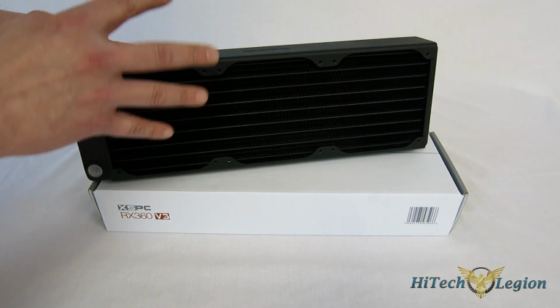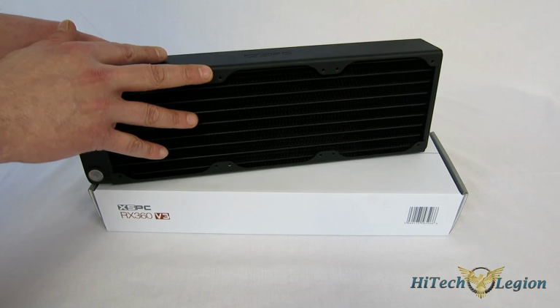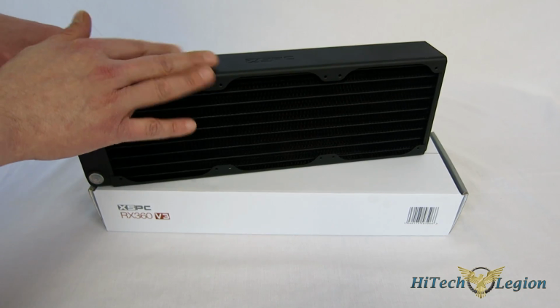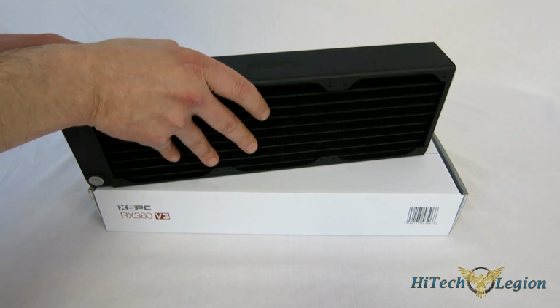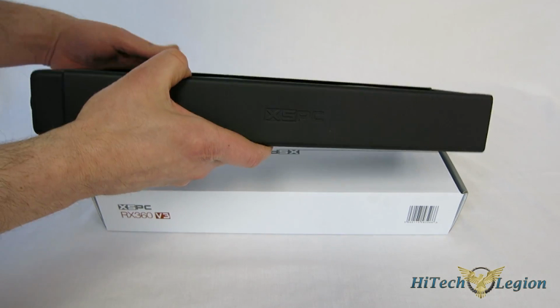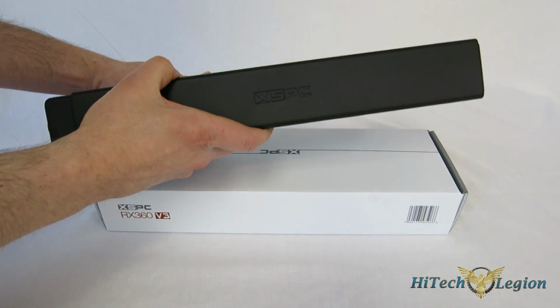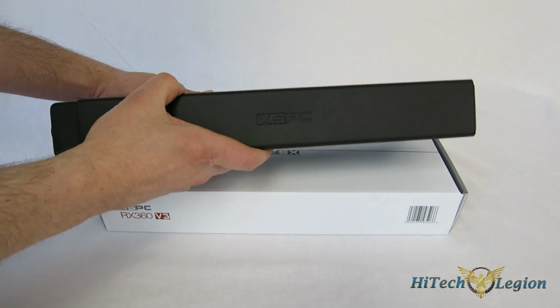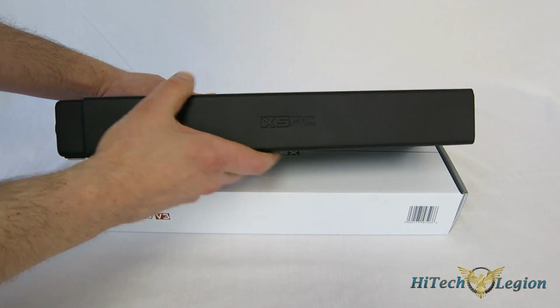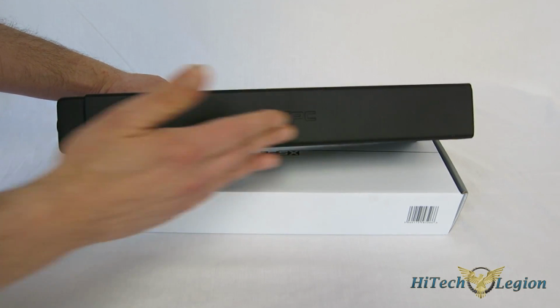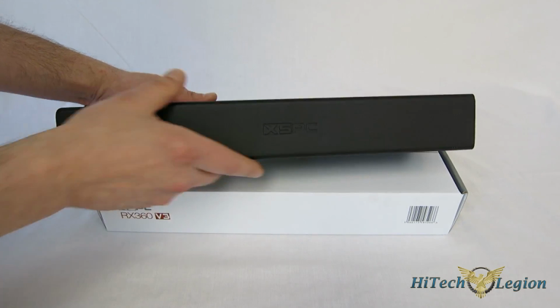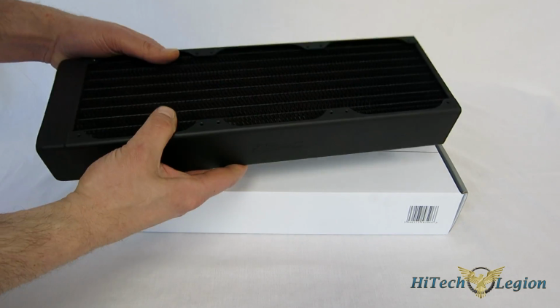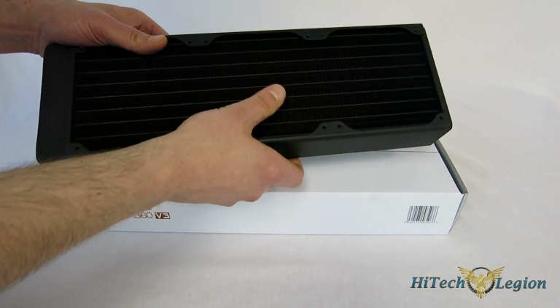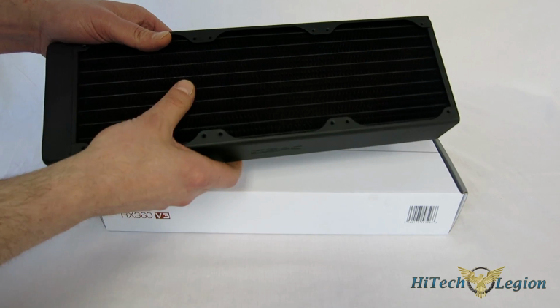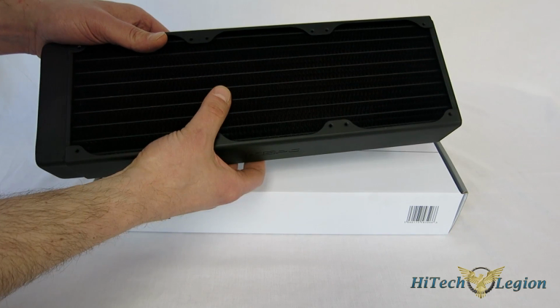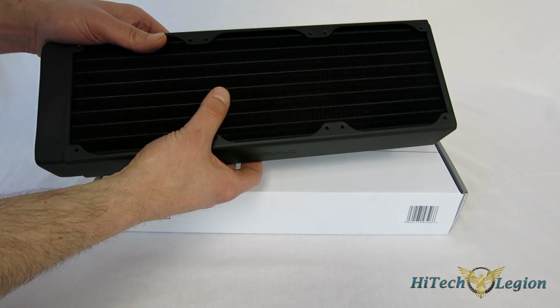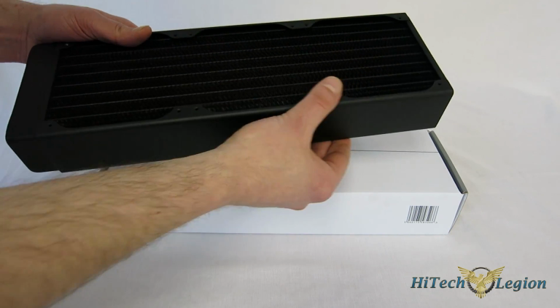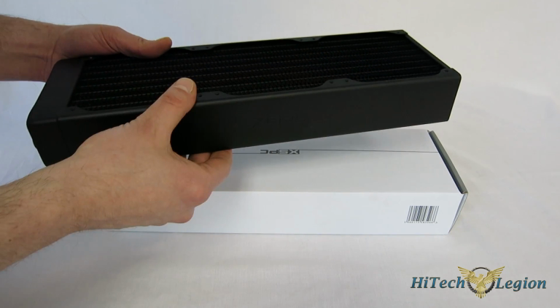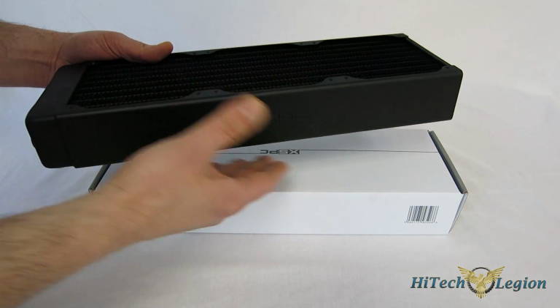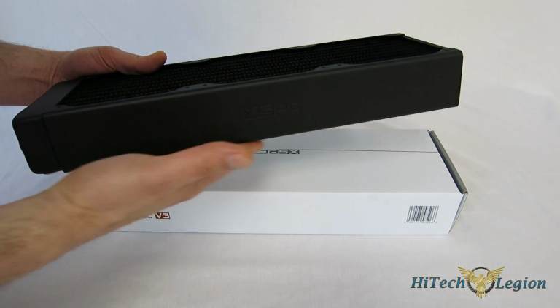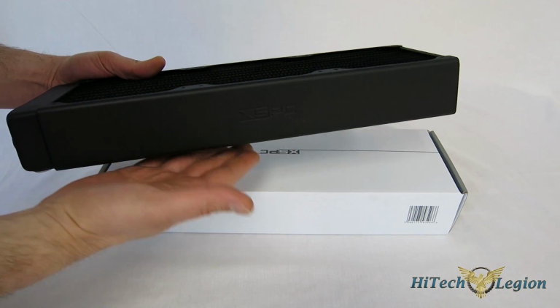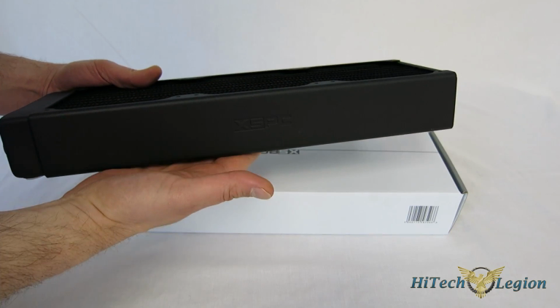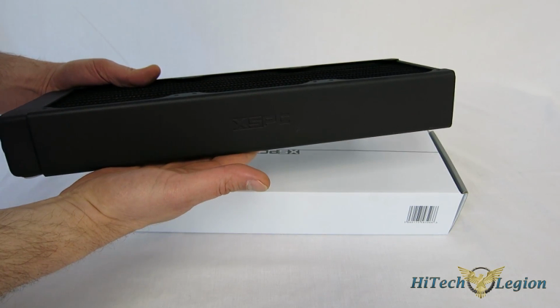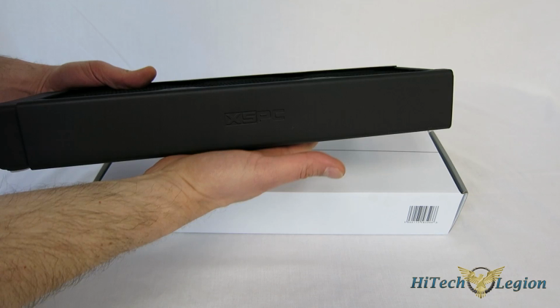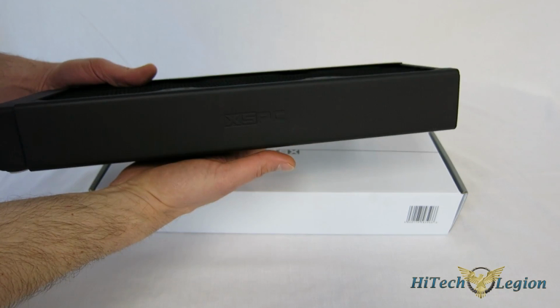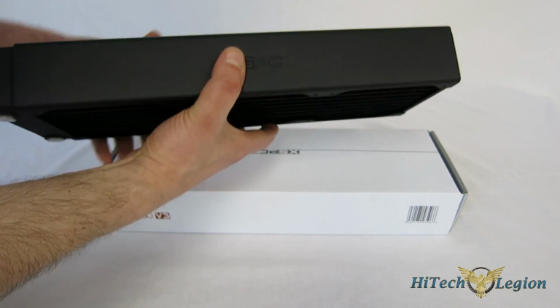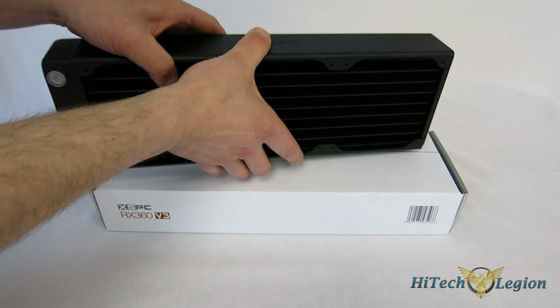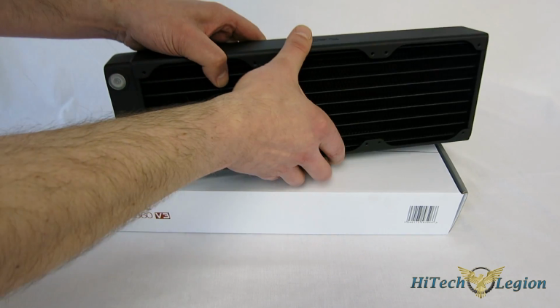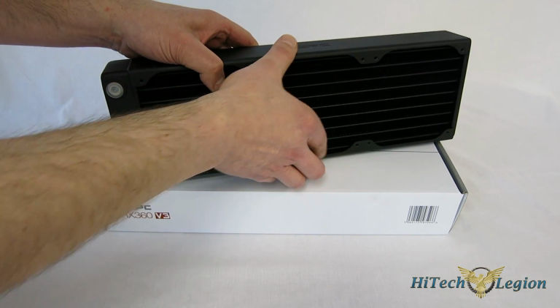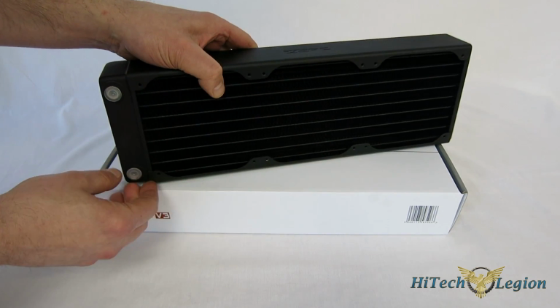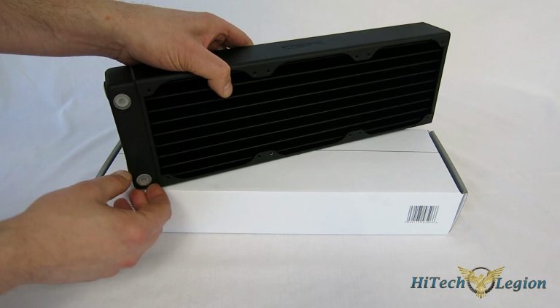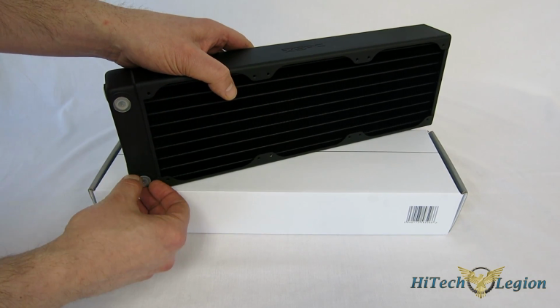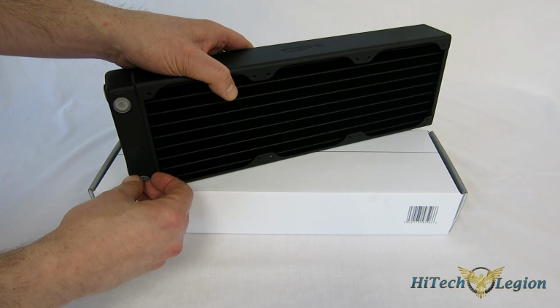So you've got that going here. It's beautifully done — all matte black finish throughout. The core itself is matte black as well. Very nicely finished, so it's going to make a very nice appearance in your case. Moving on, you've got four G1 quarter plugs.